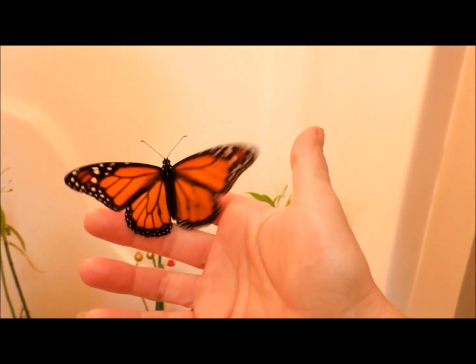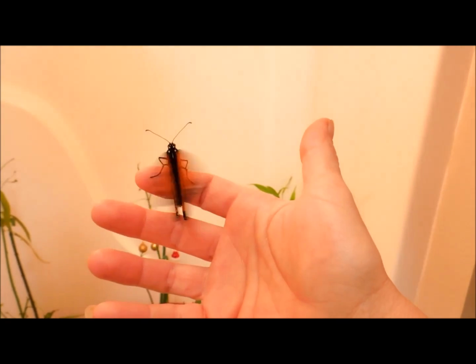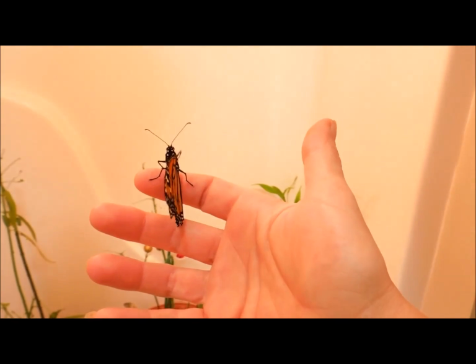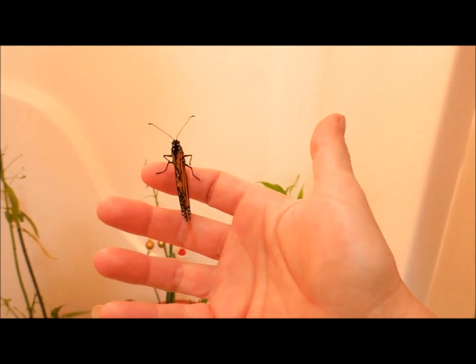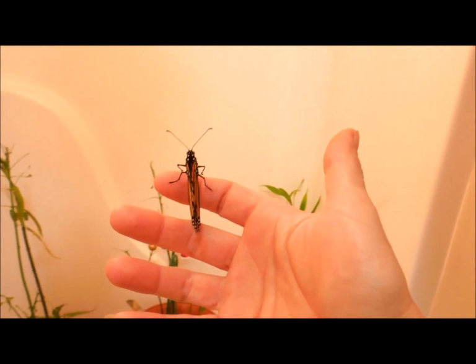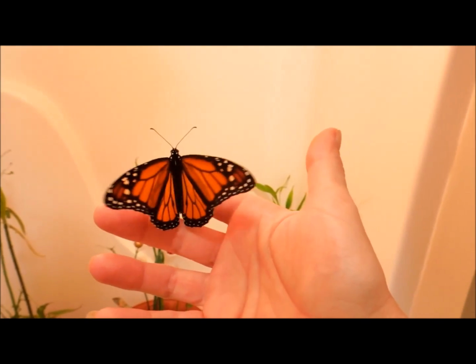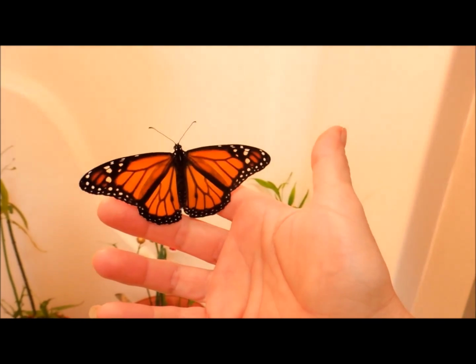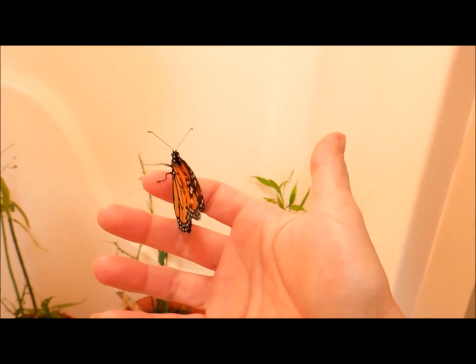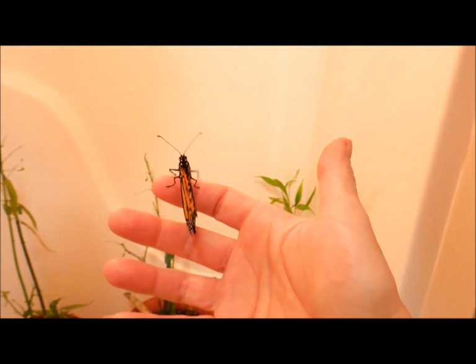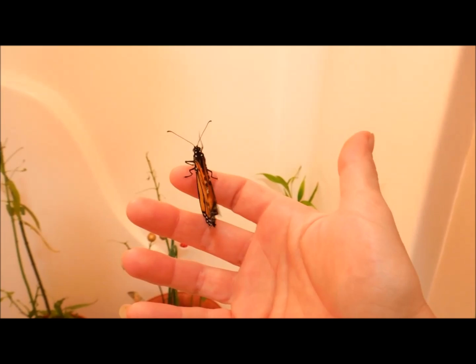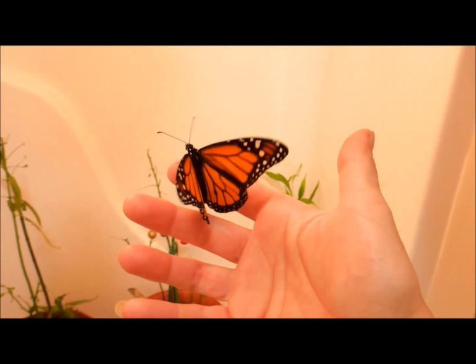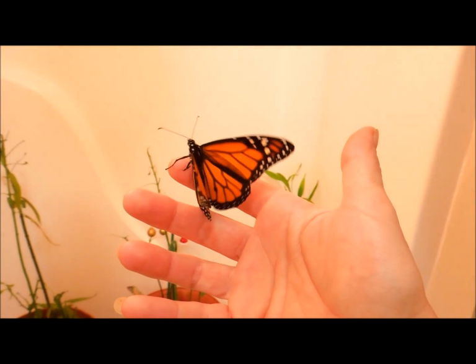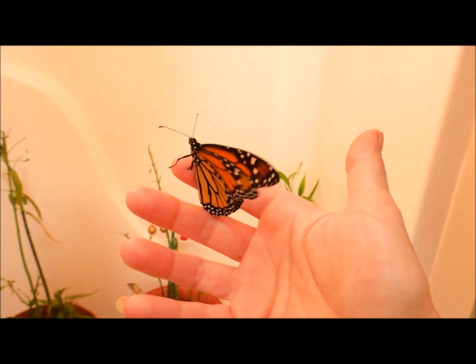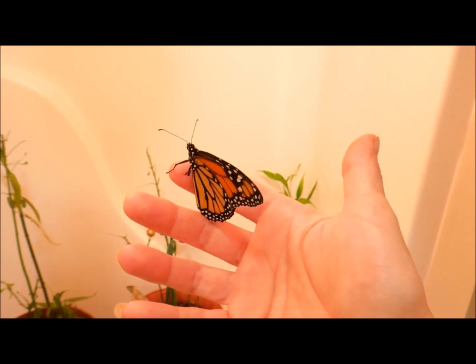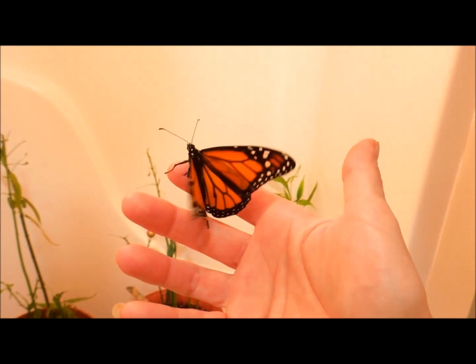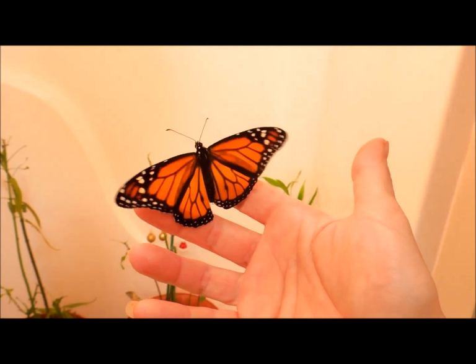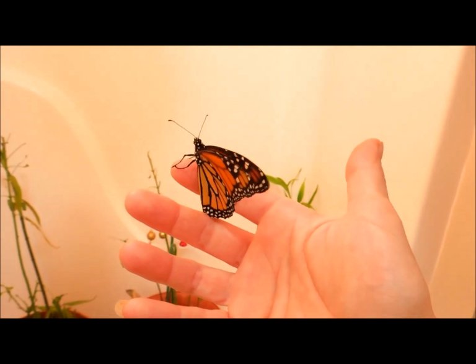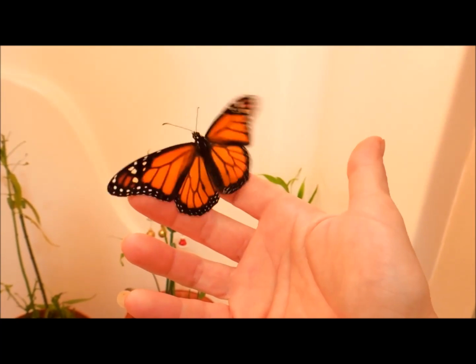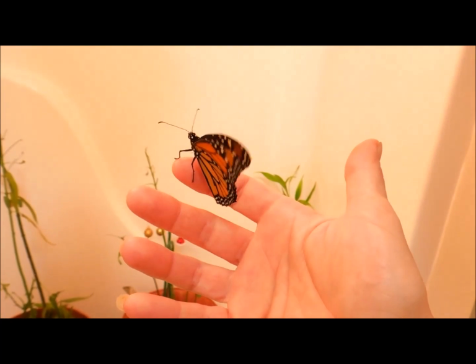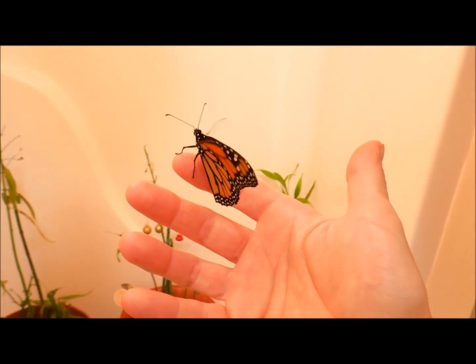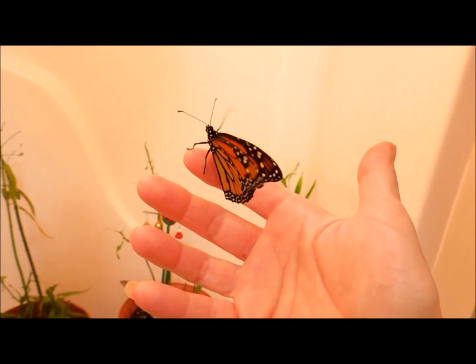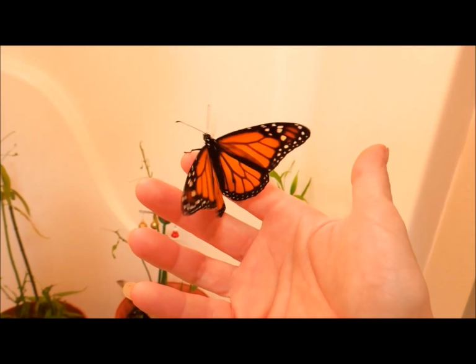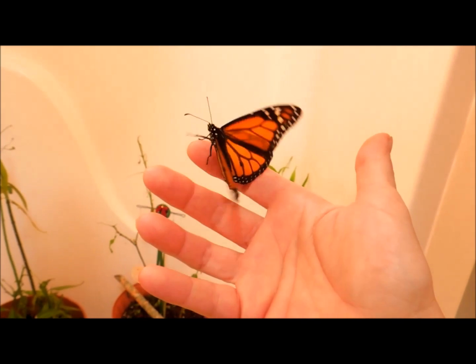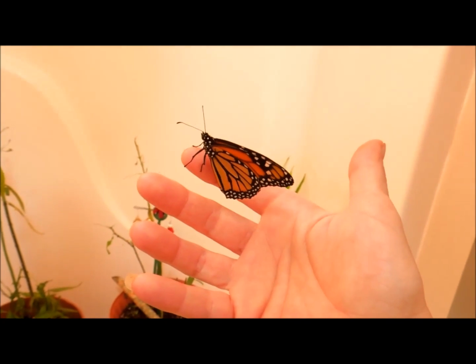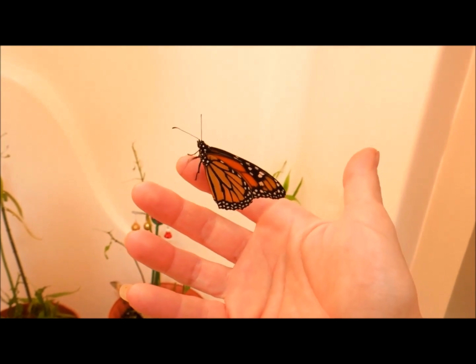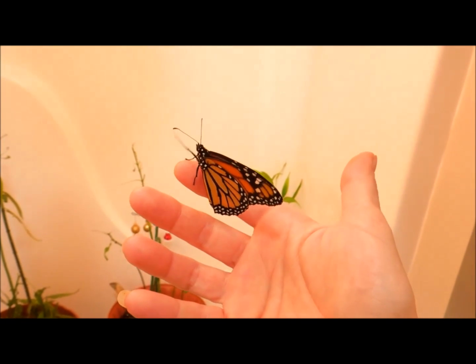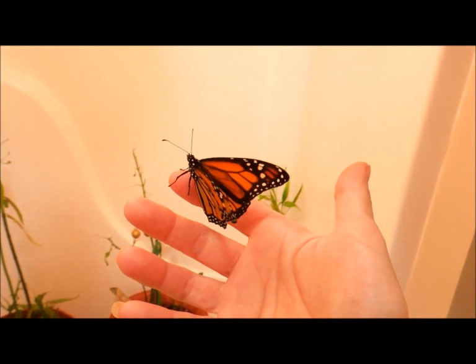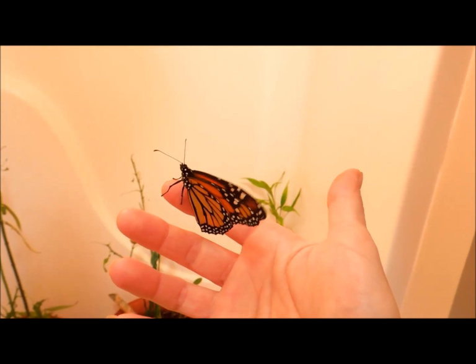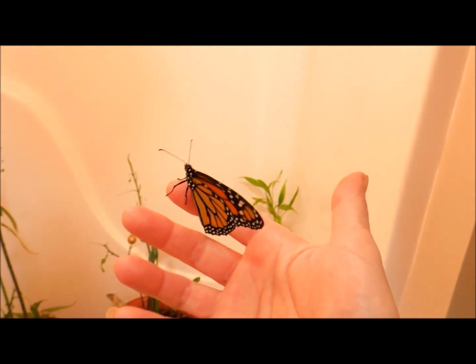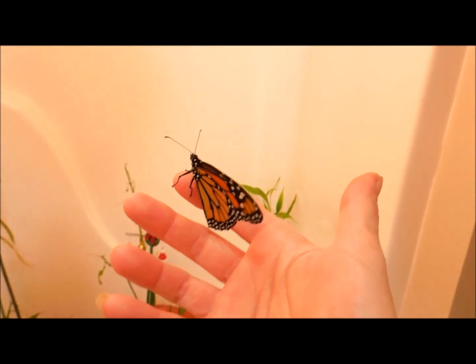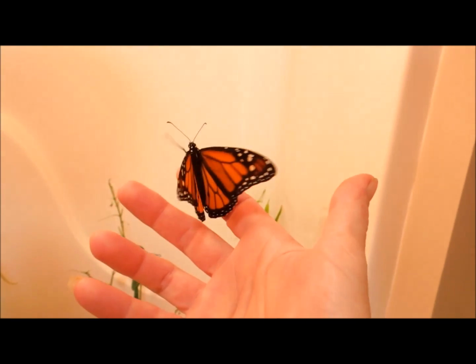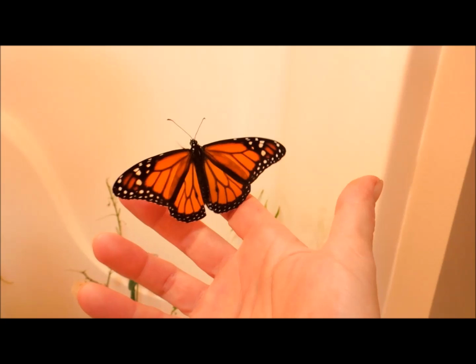Very pretty. Great formation. Really strong. I could probably release him today. The temperatures are really good and he's doing so well. So I want to just show you him.